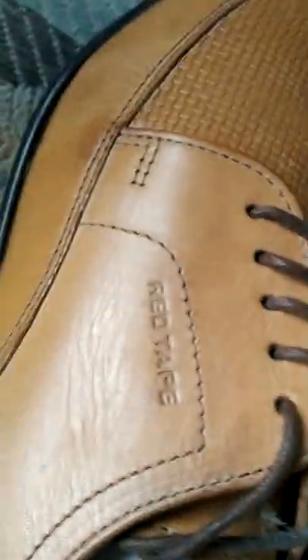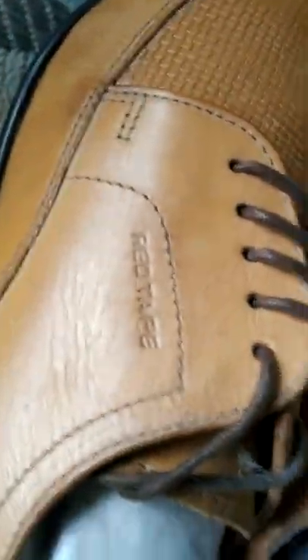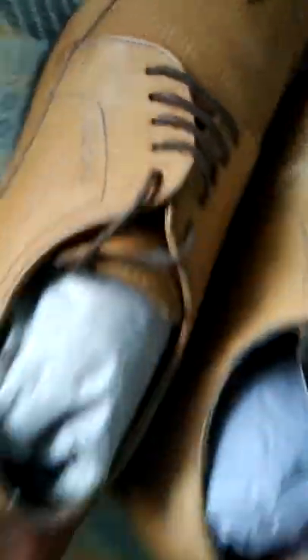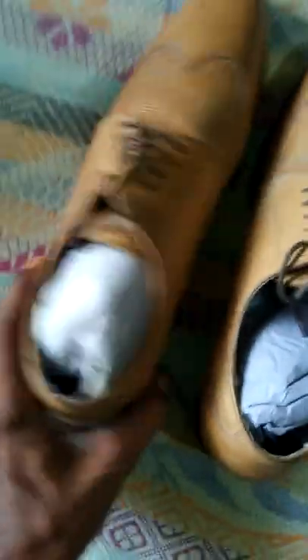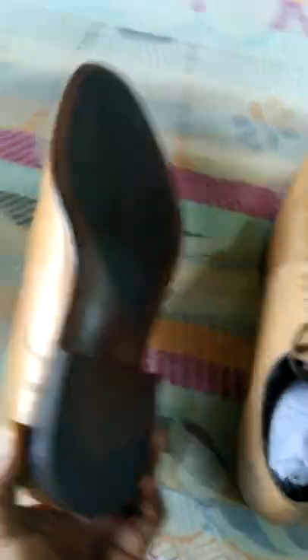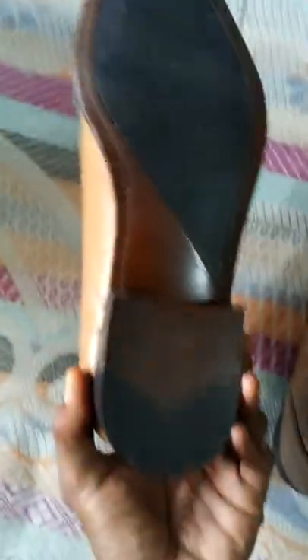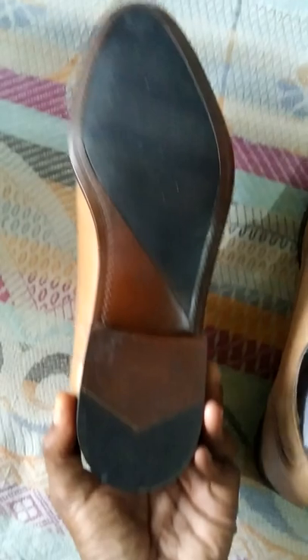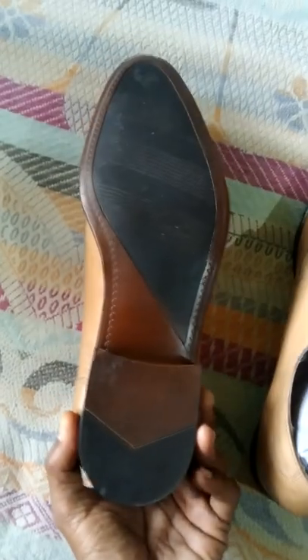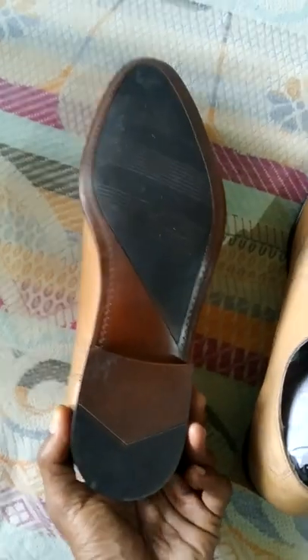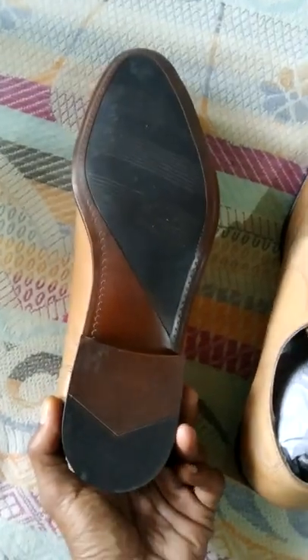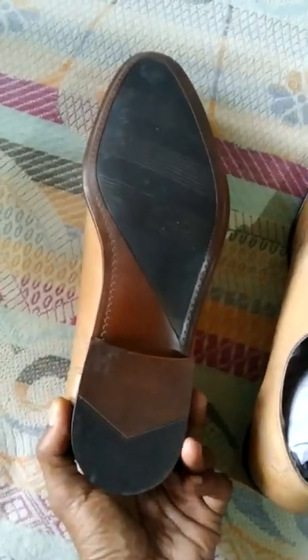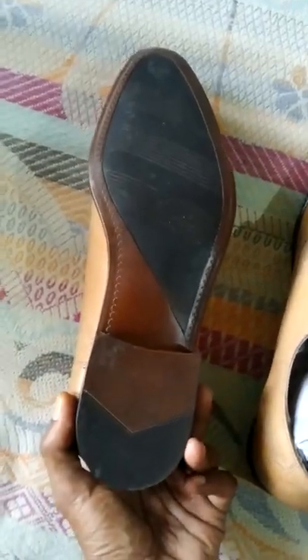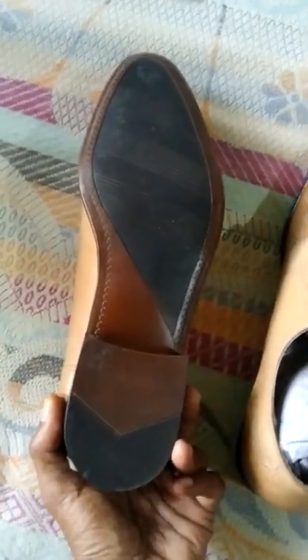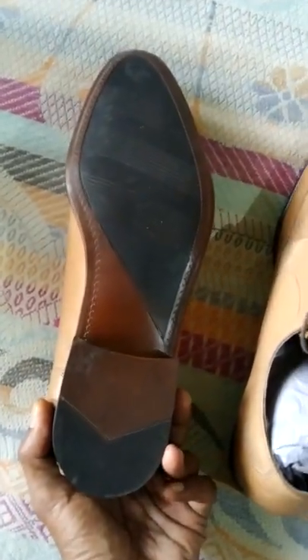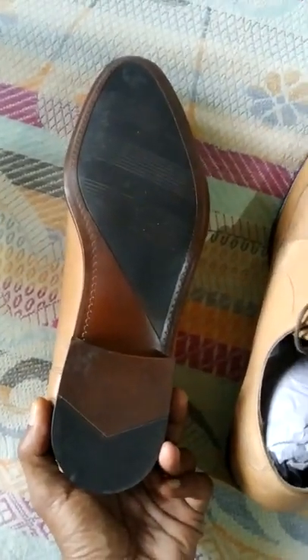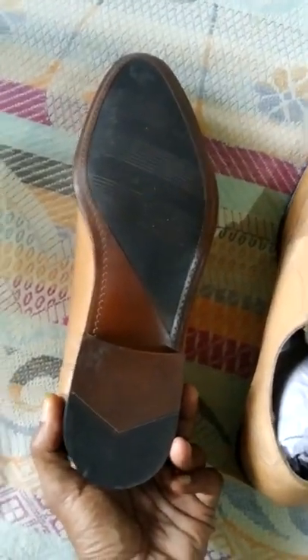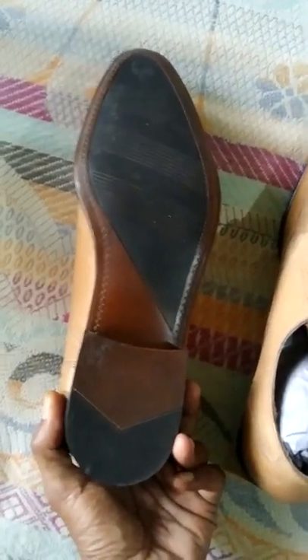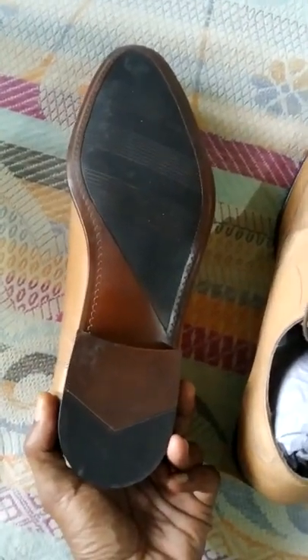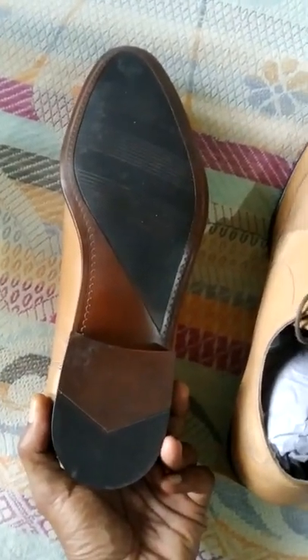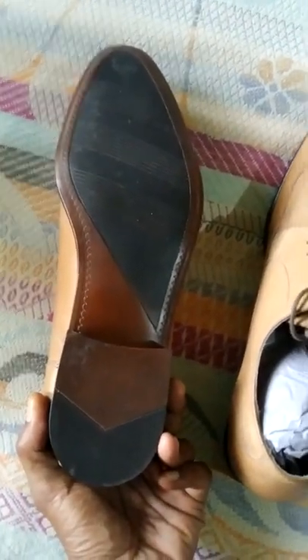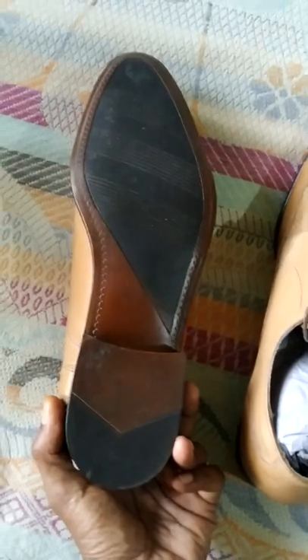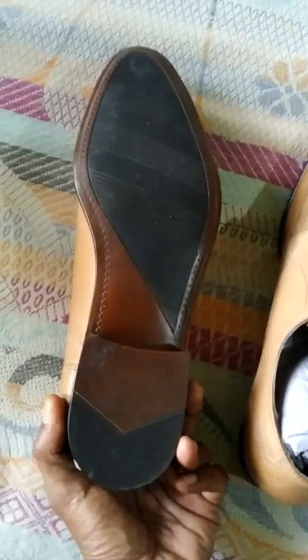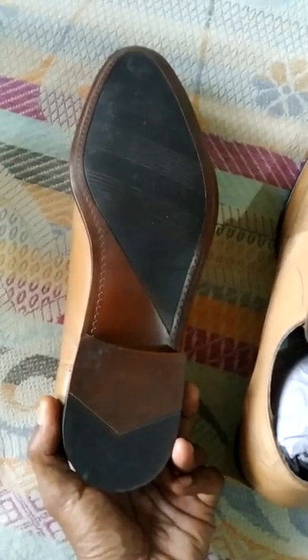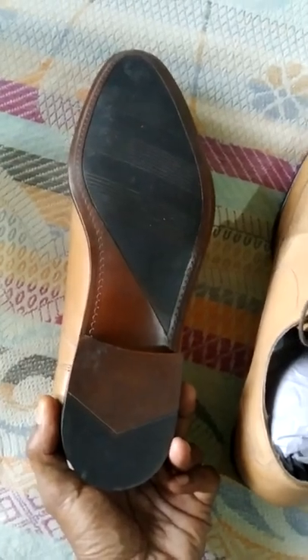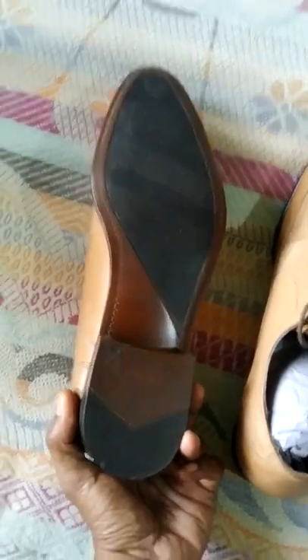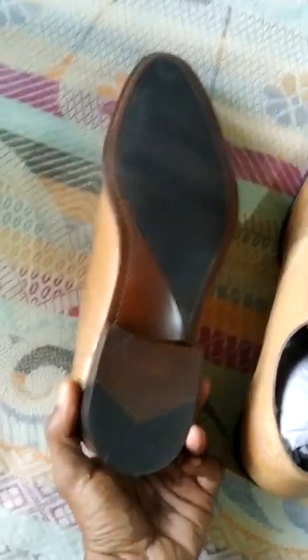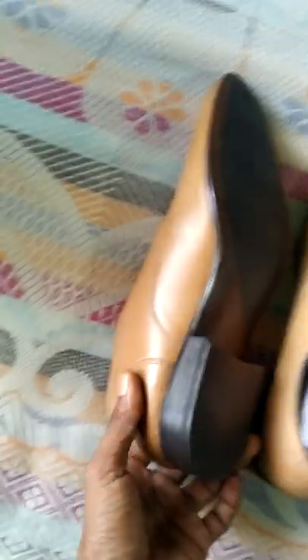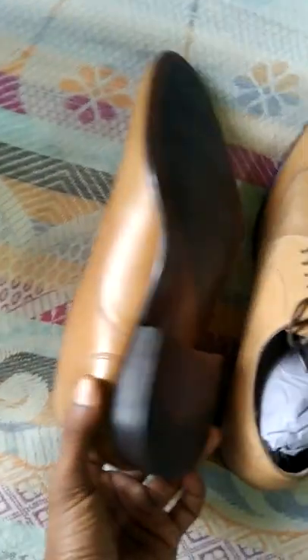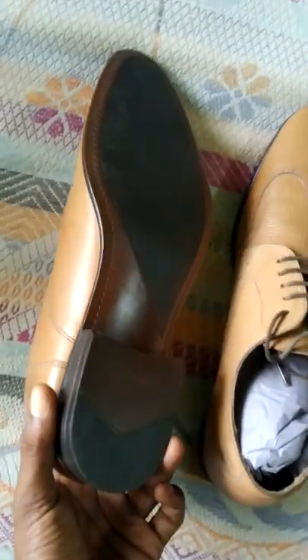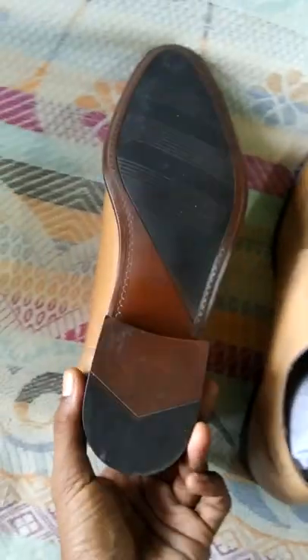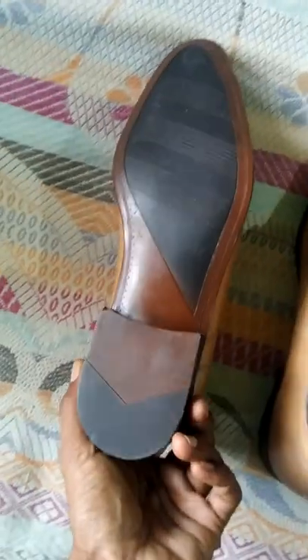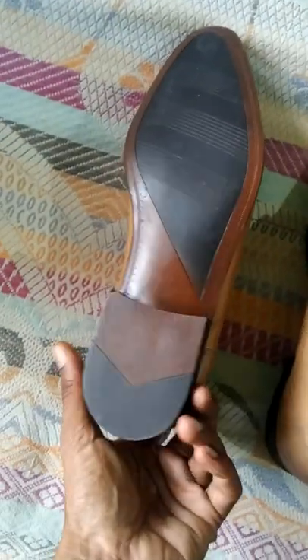This is the sole. This is a TPR sole. It is a rubber. Normally TPR — you can use it for the maximum shoes. This TPR is a rubber.